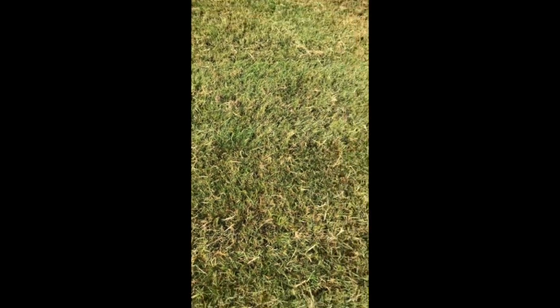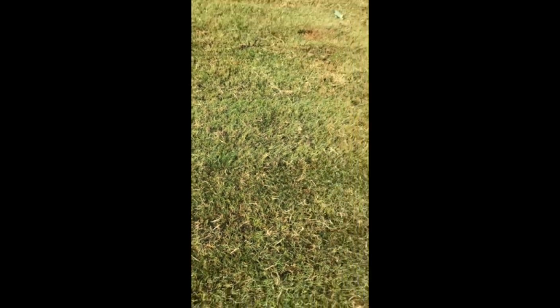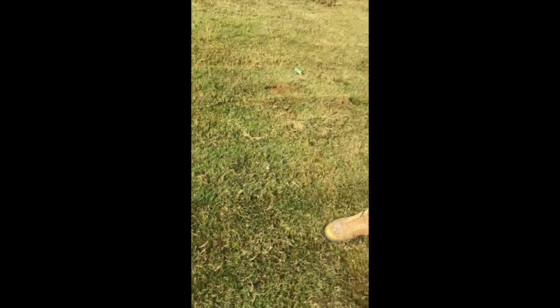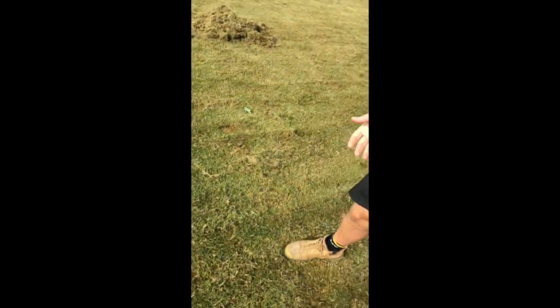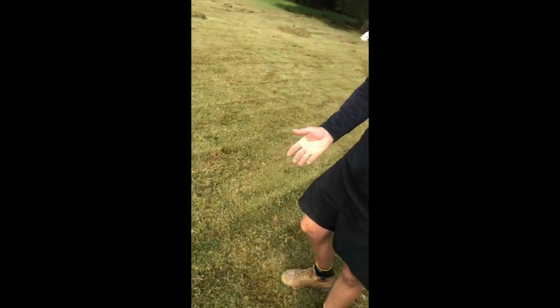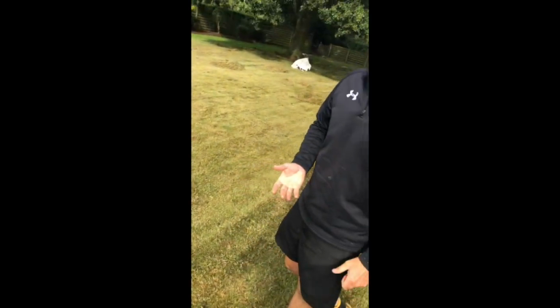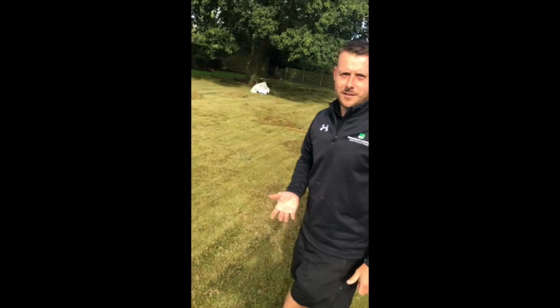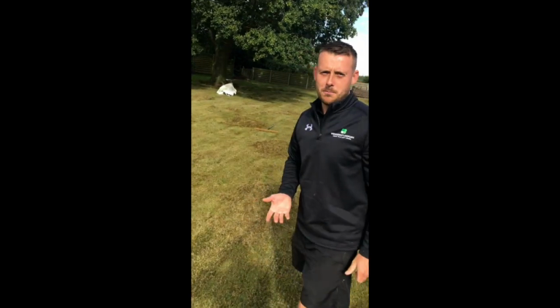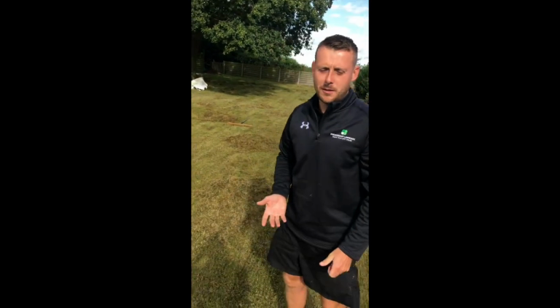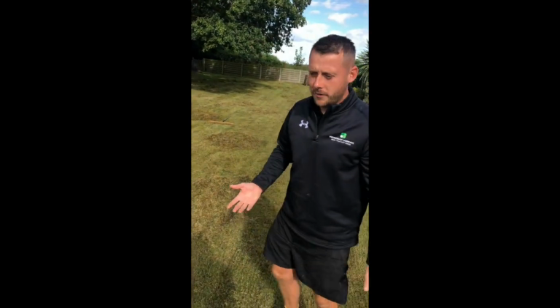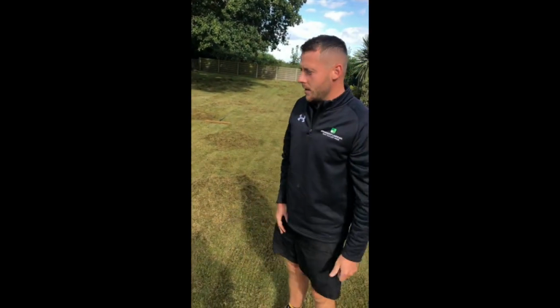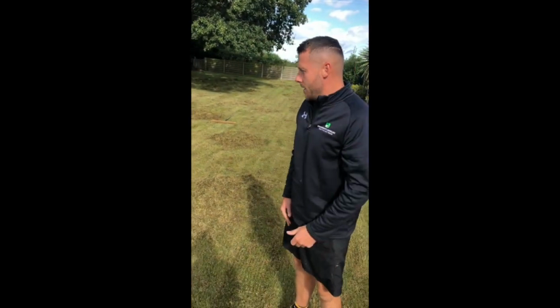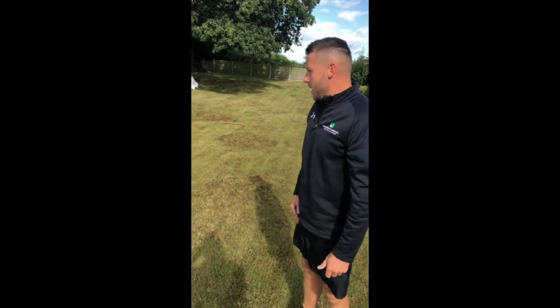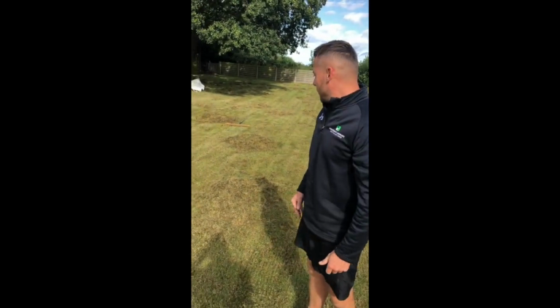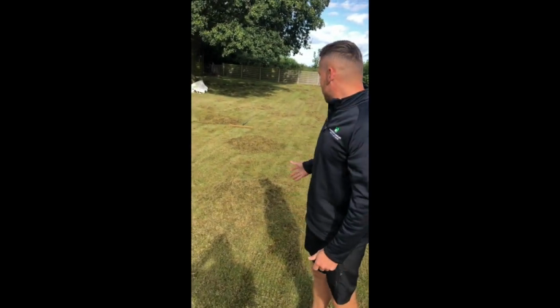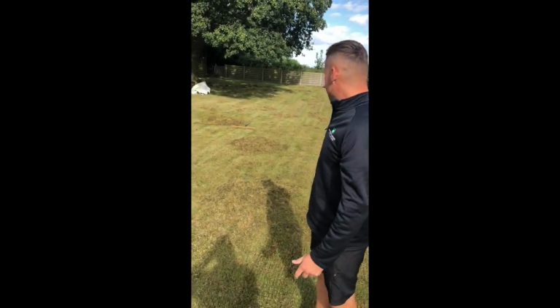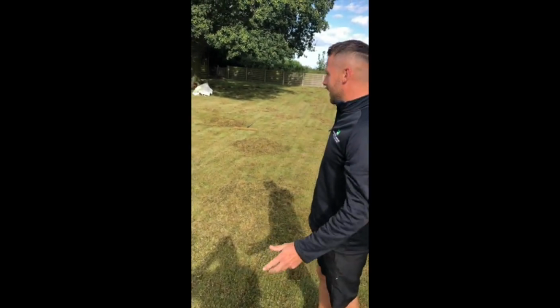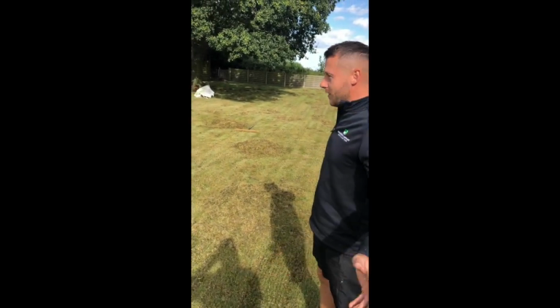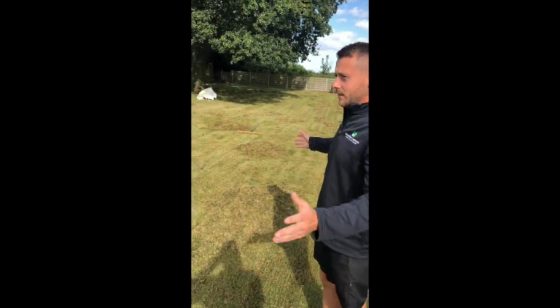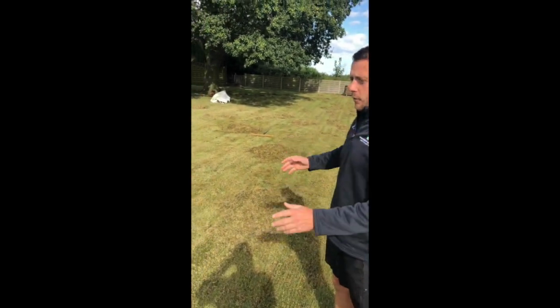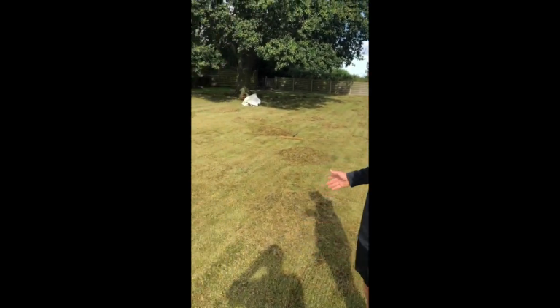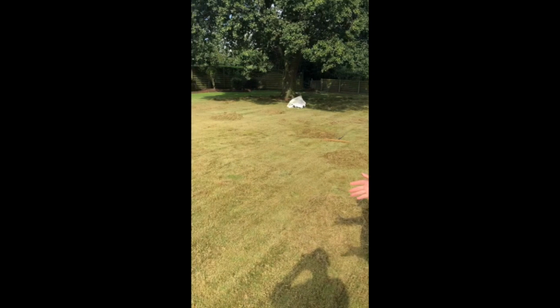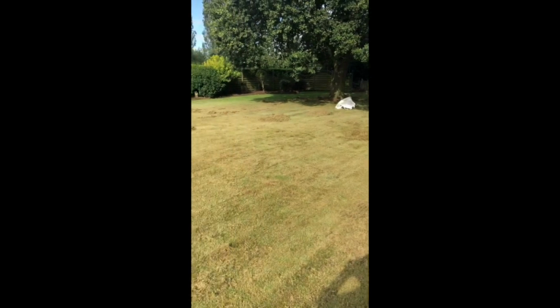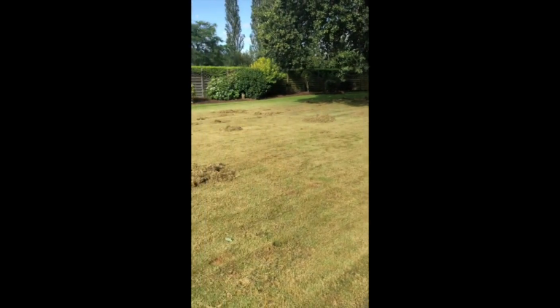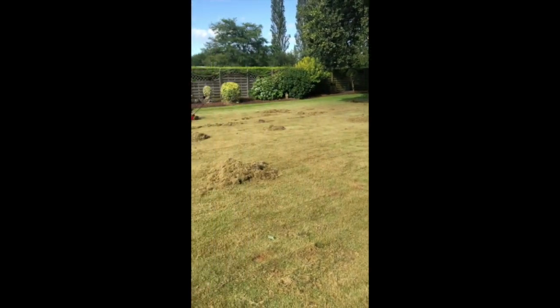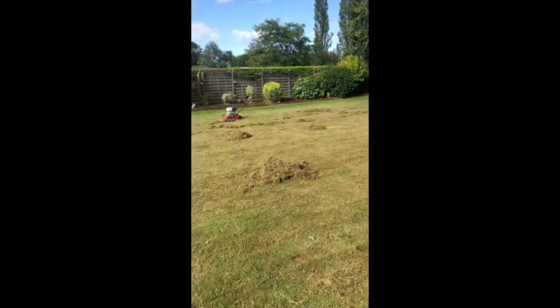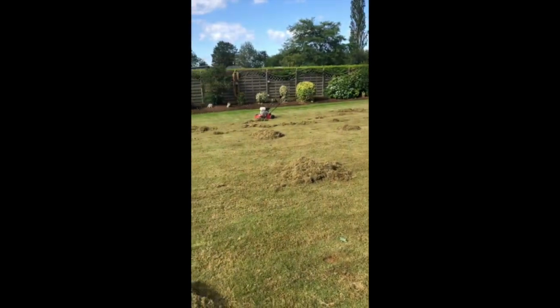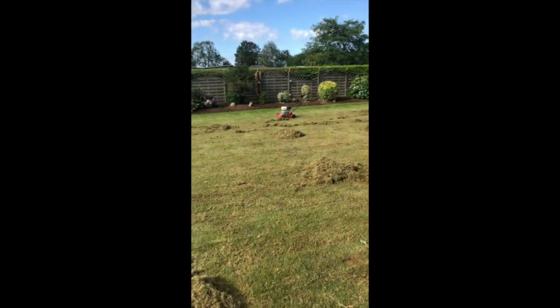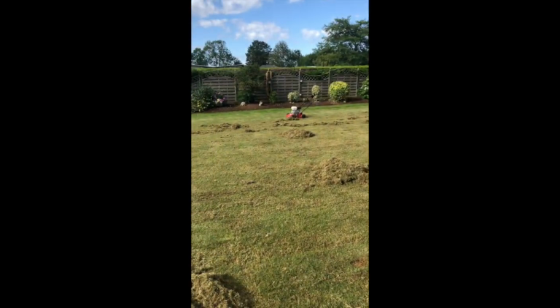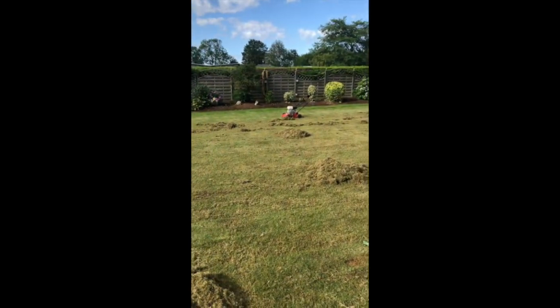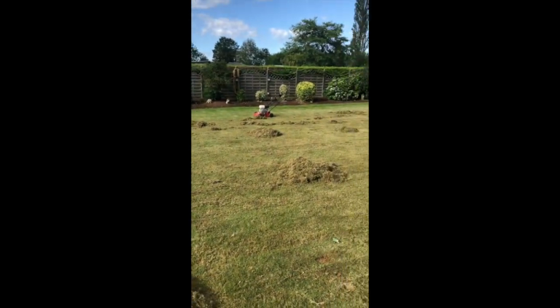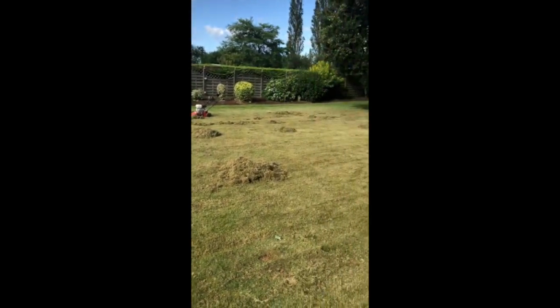Scarification also helps remove moss that's built up in the plant. As you can see, this area has all been scarified. So now I'm going to rake up the debris and place it over on the compost heap.